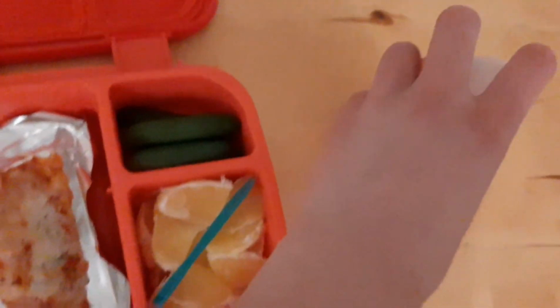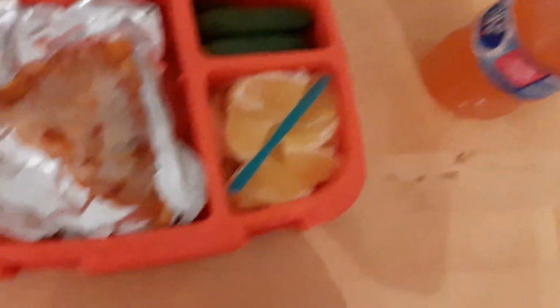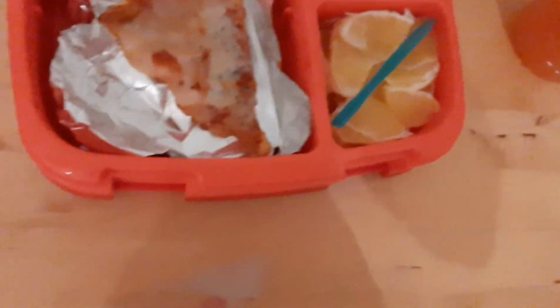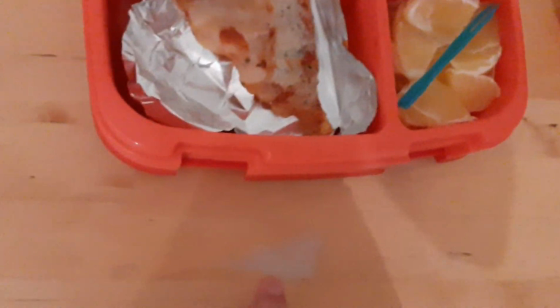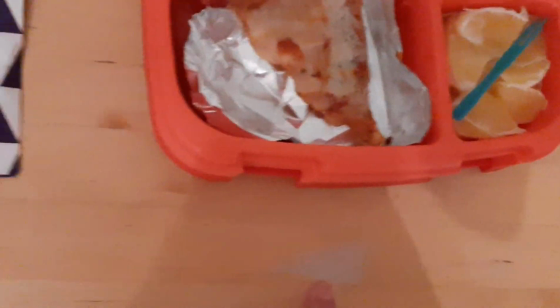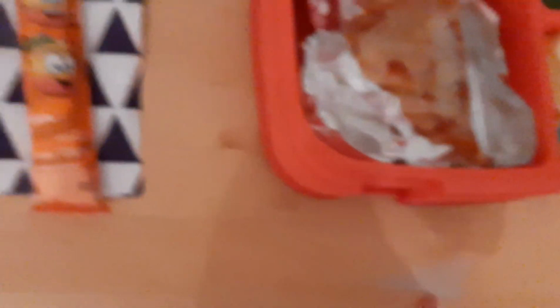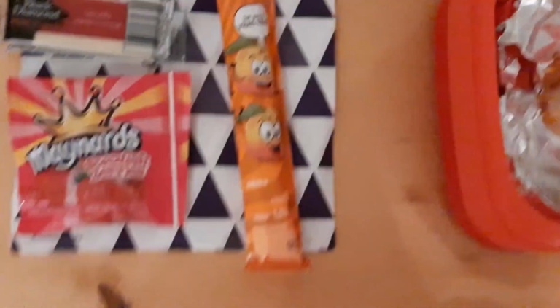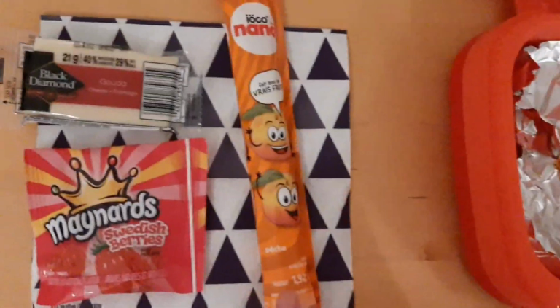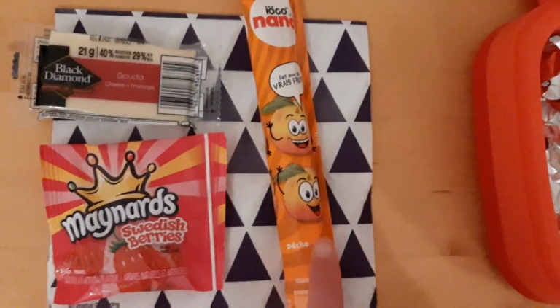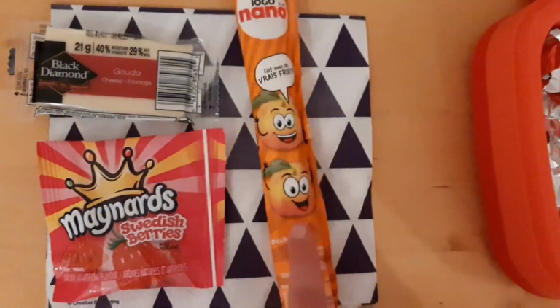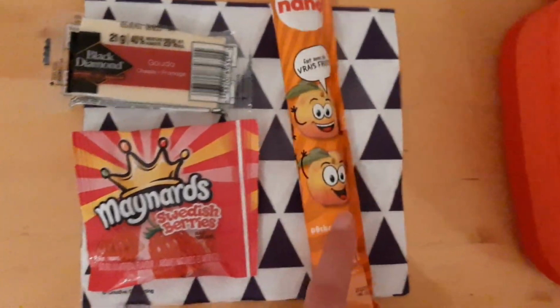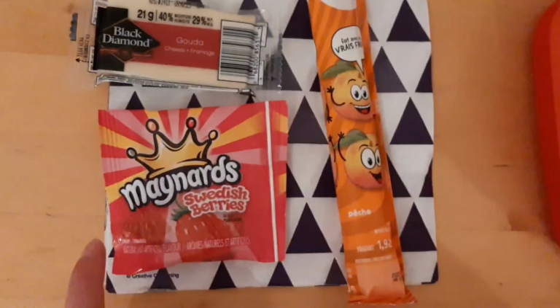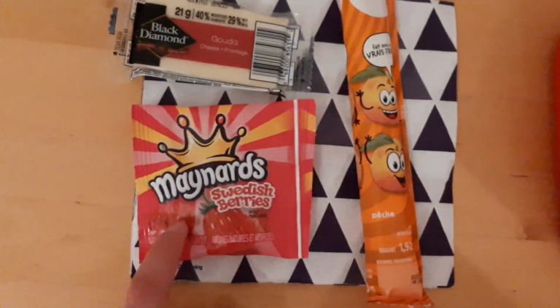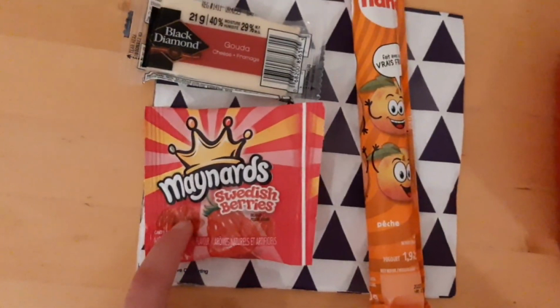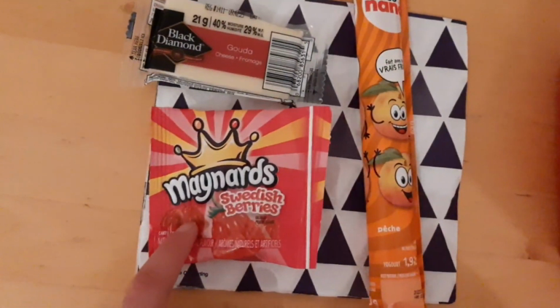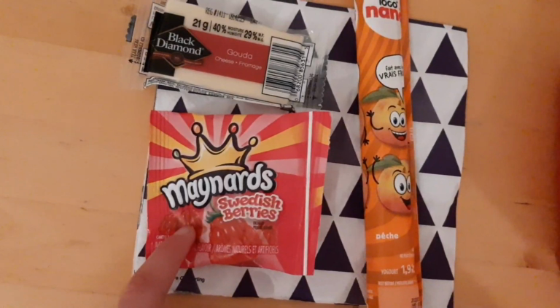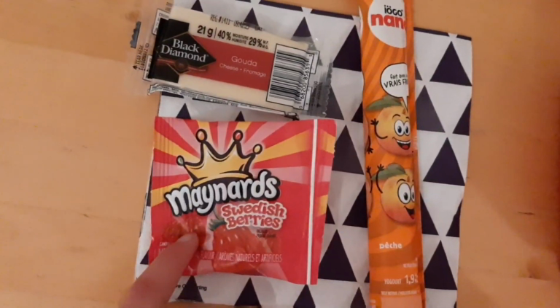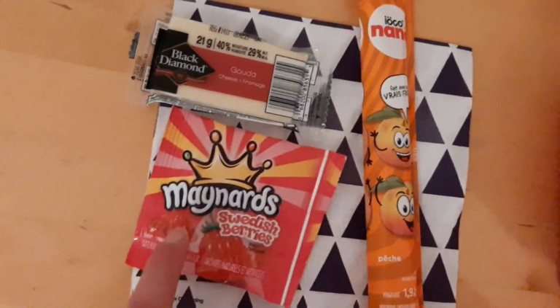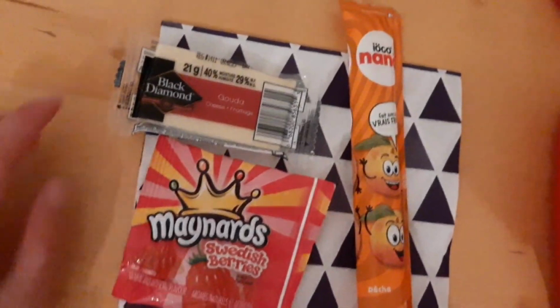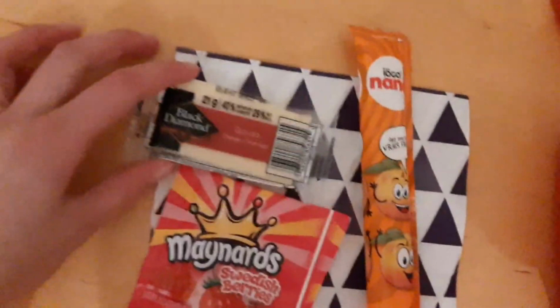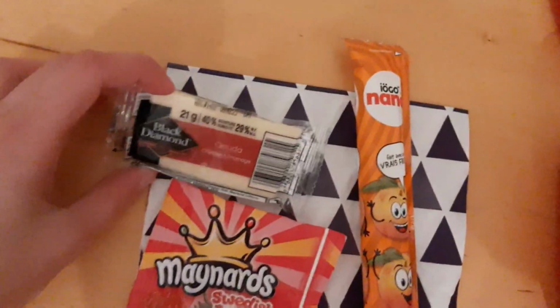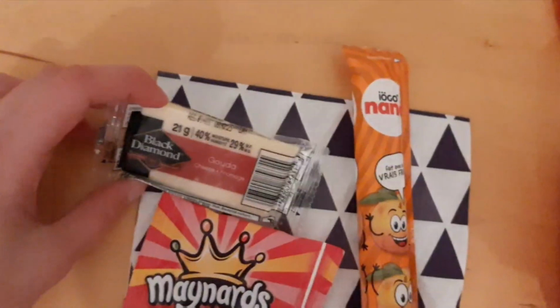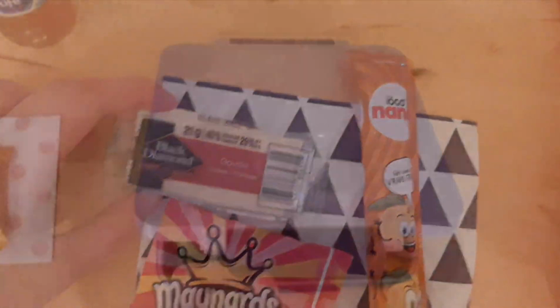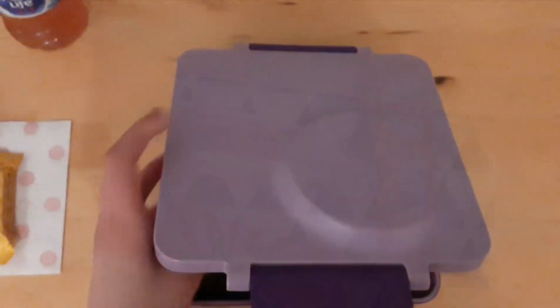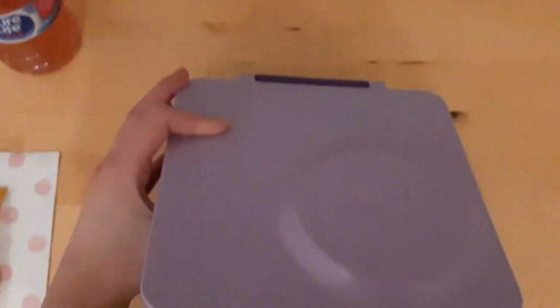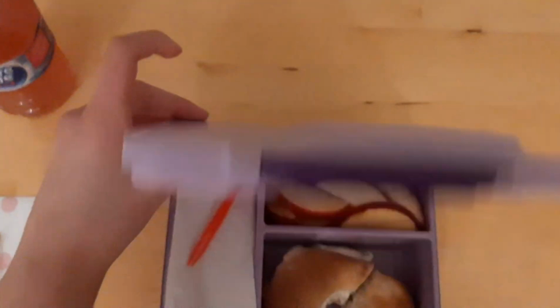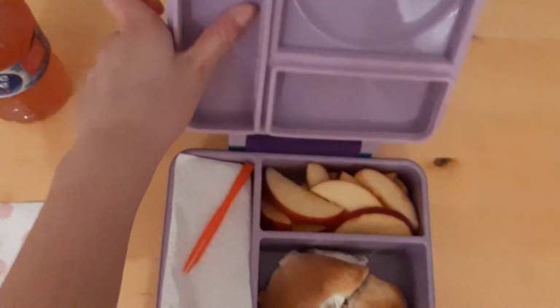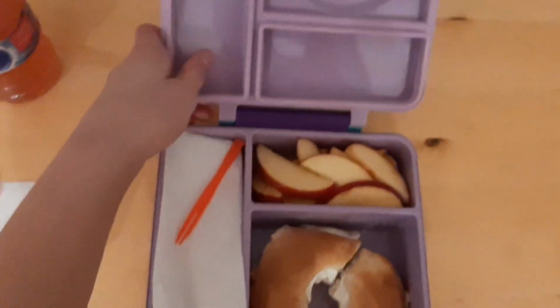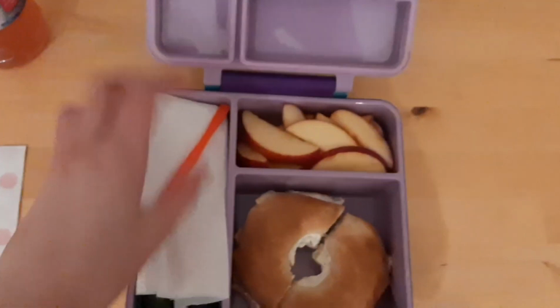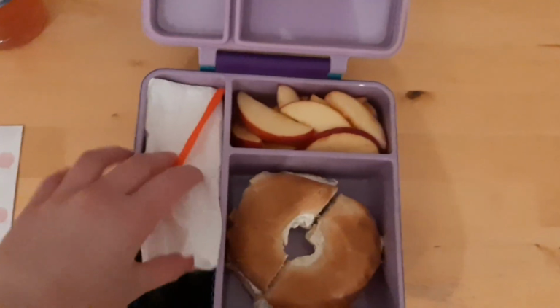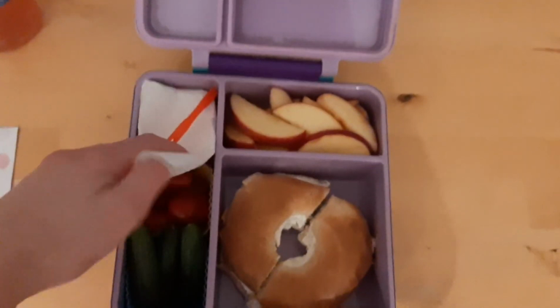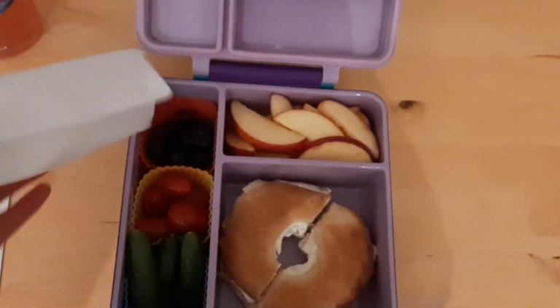I'll have my water like usual. Then for snack I have a yogurt tube, some Swedish berry Maynards, and a piece of cheese.